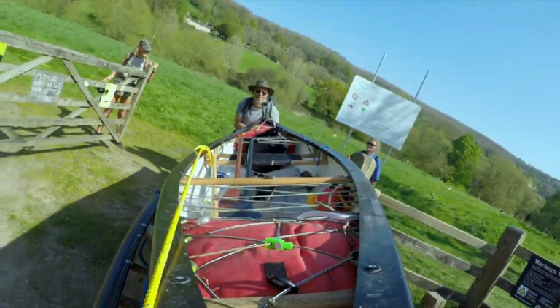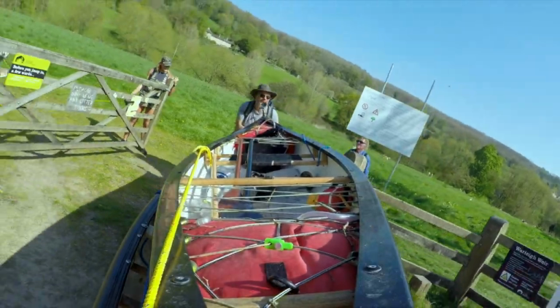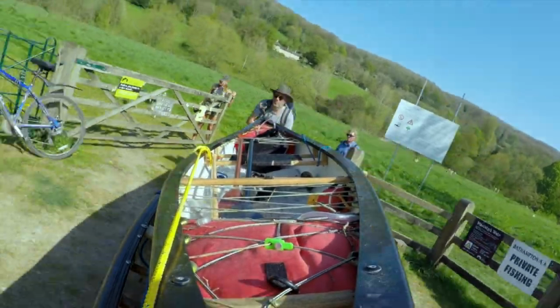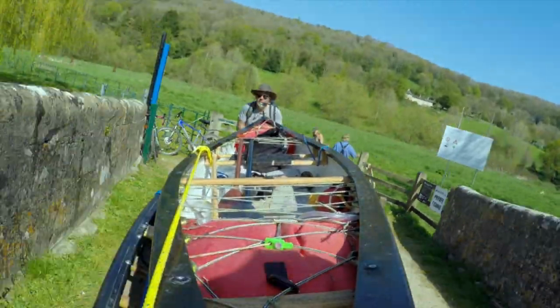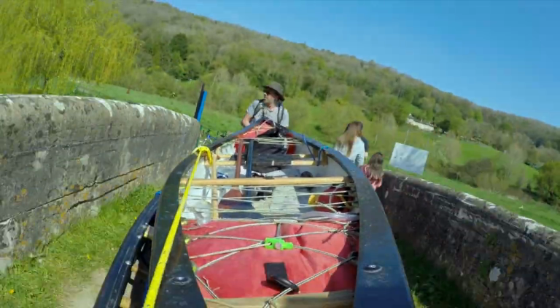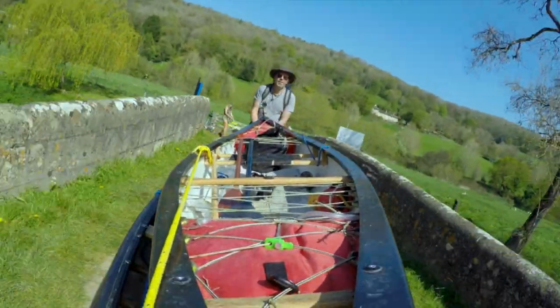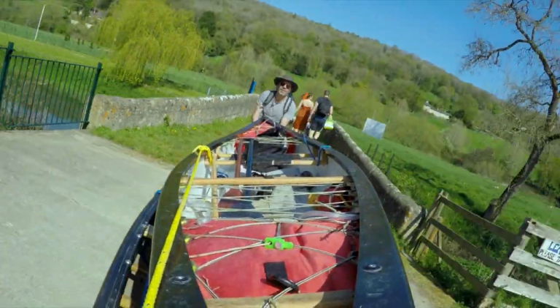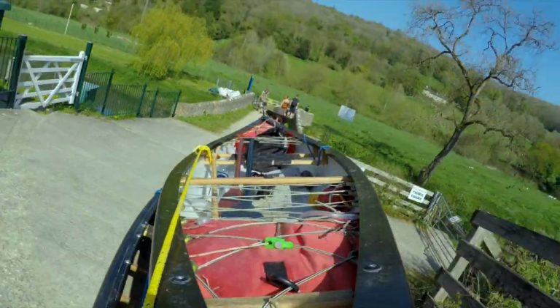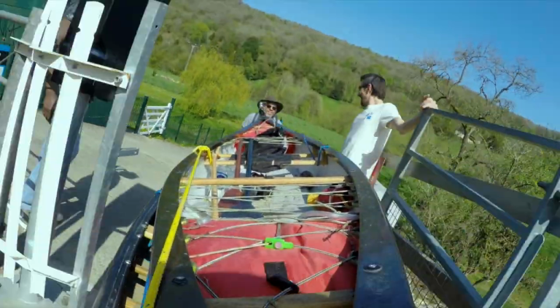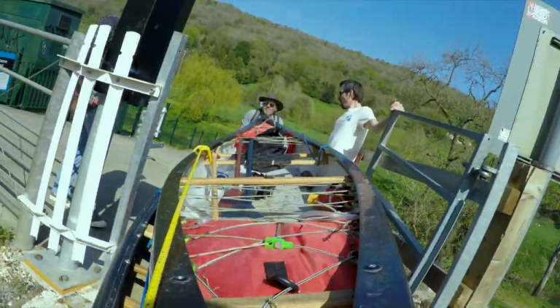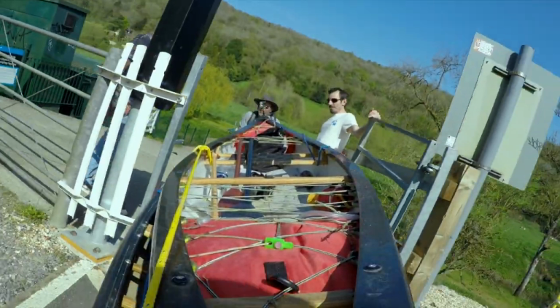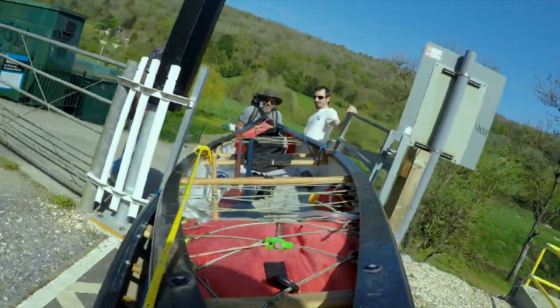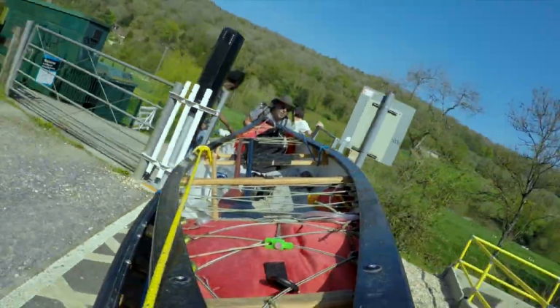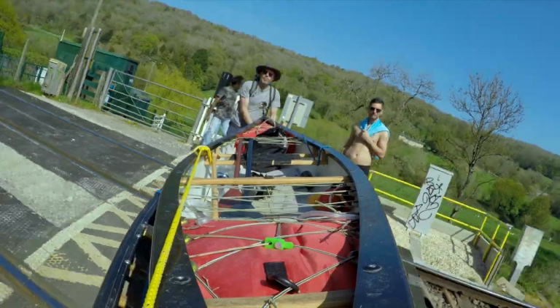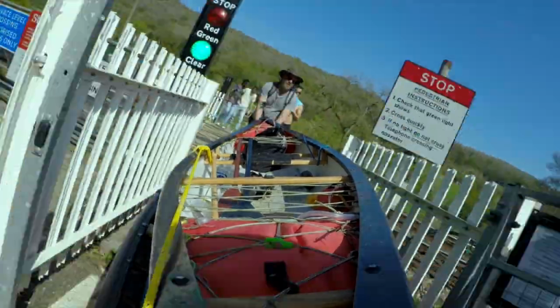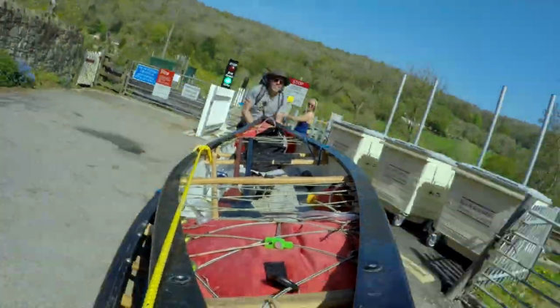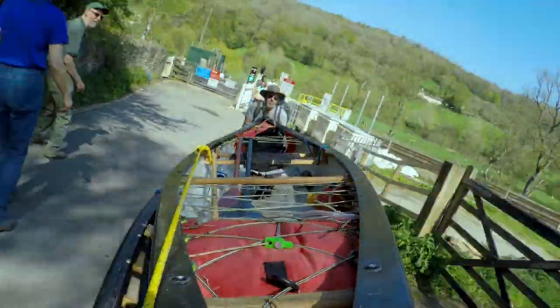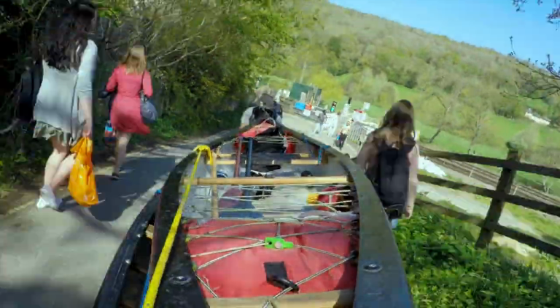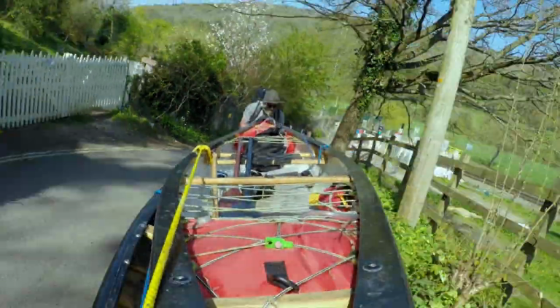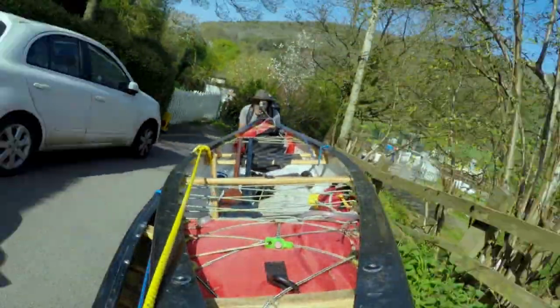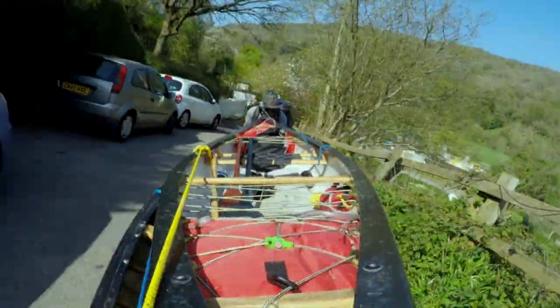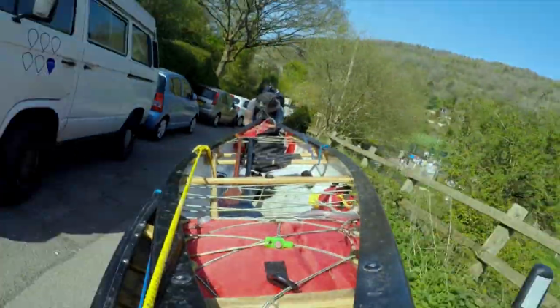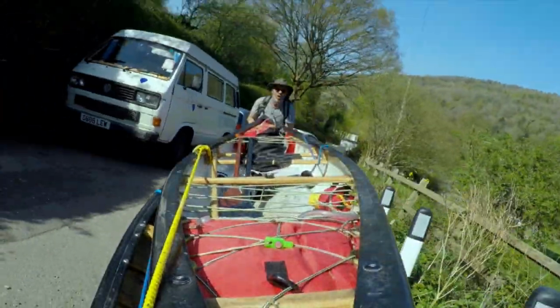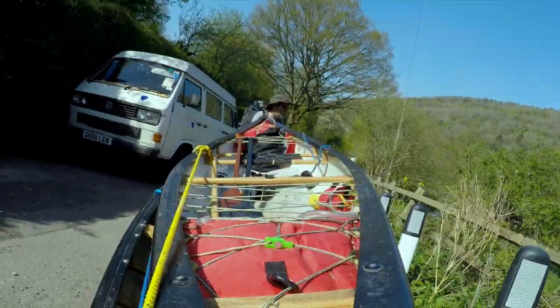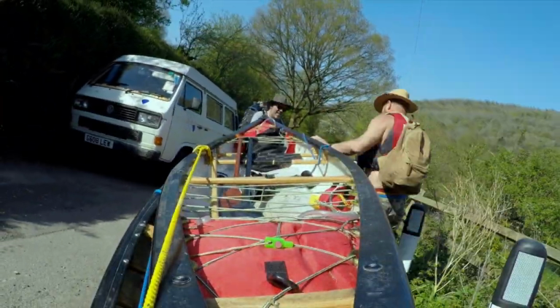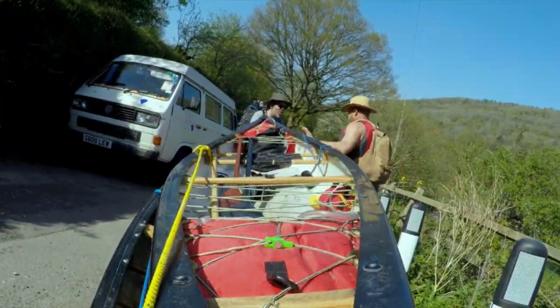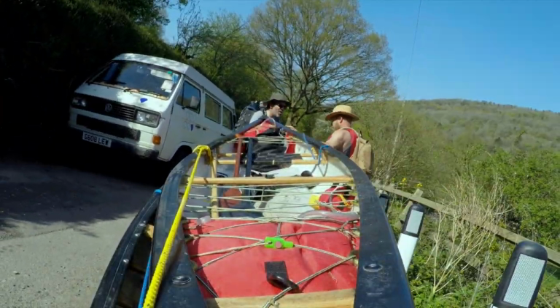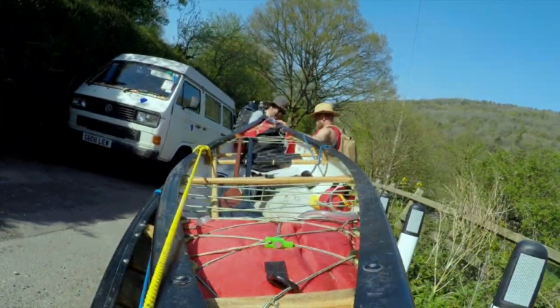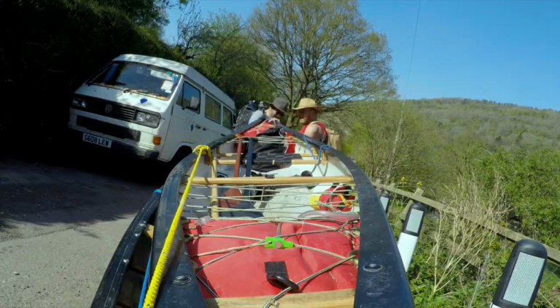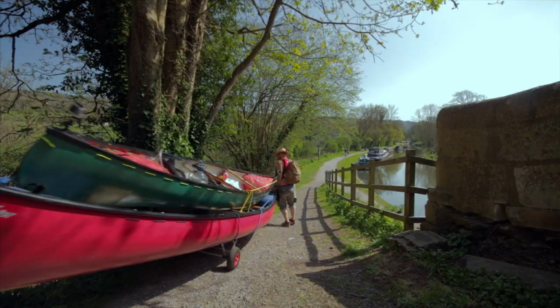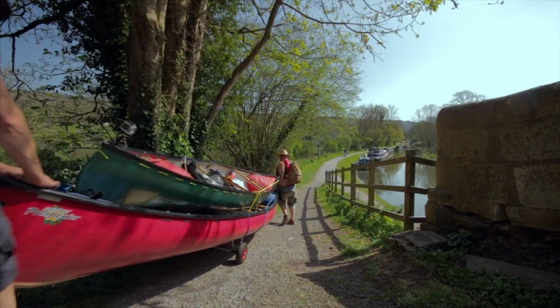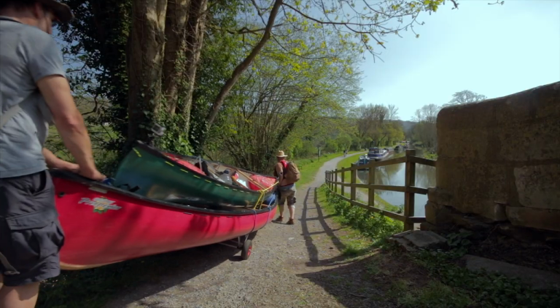This was our first portage. We loaded up both canoes on Wall's trolley and had a workout with Wall pushing and me pulling up the steep hill between the river and the Kennet and Avon Canal above.